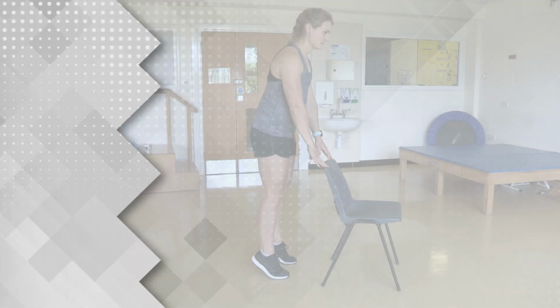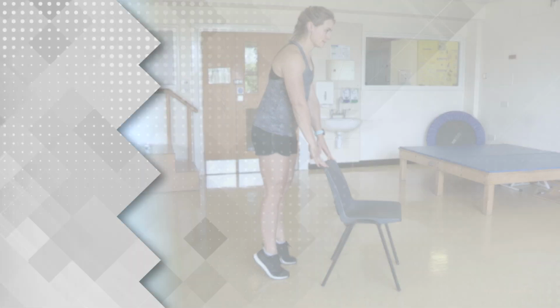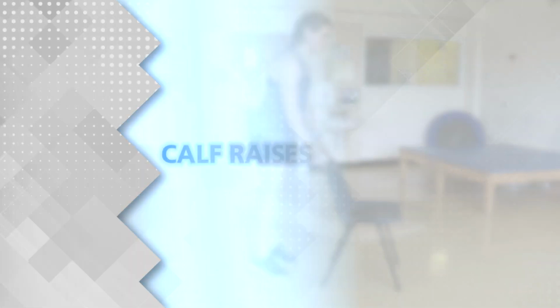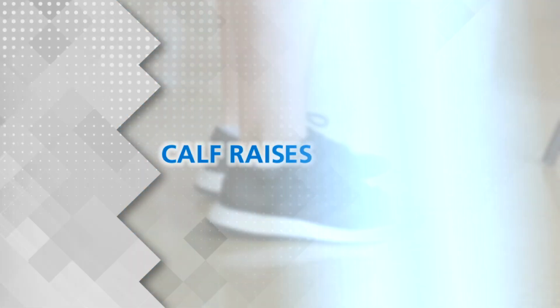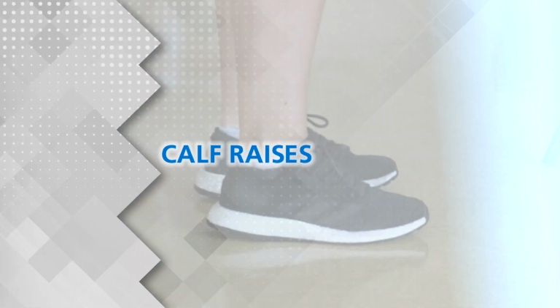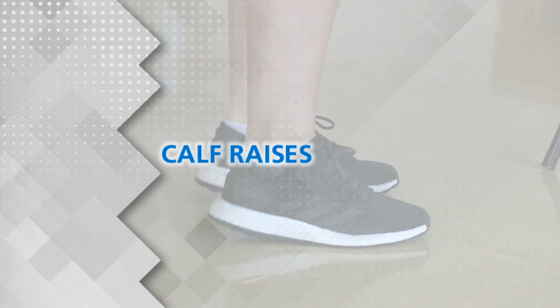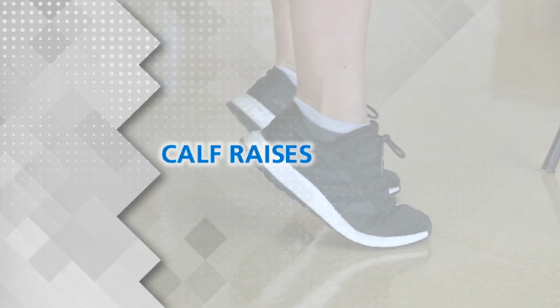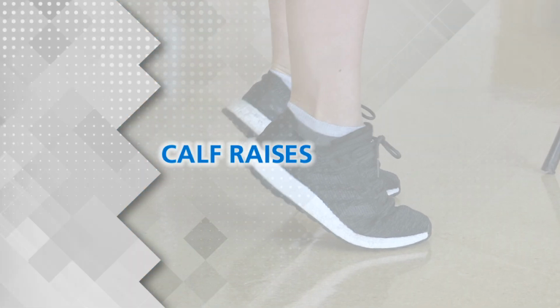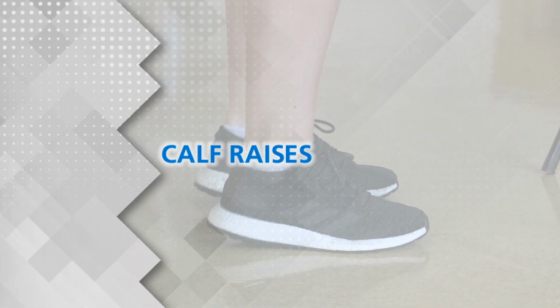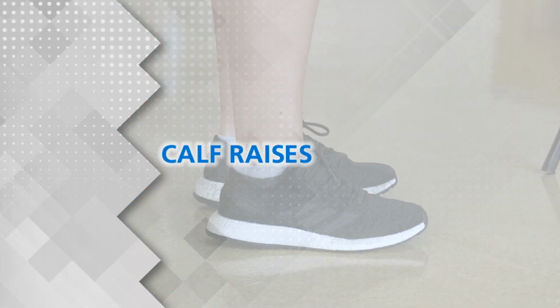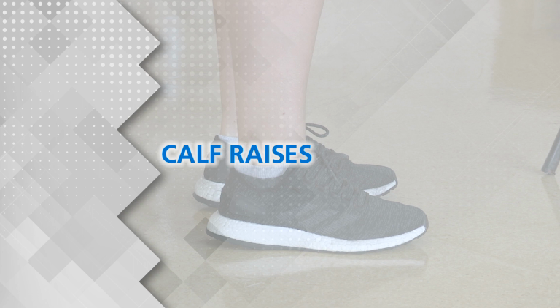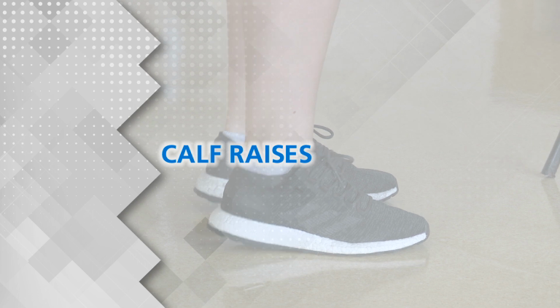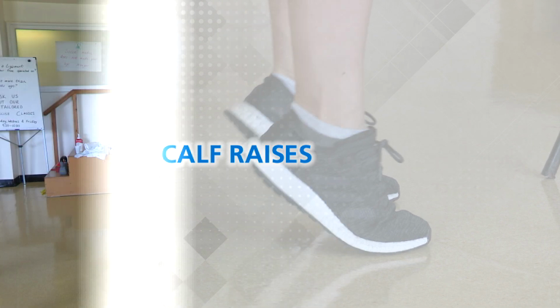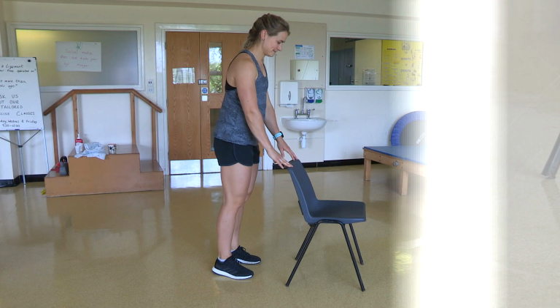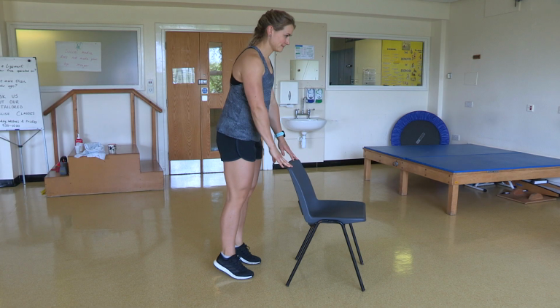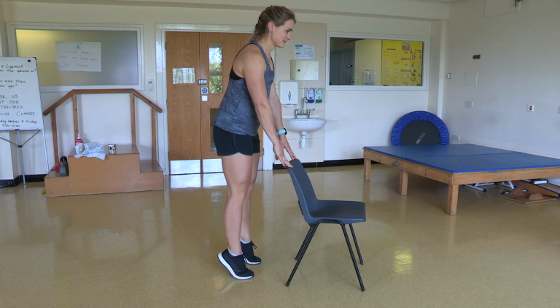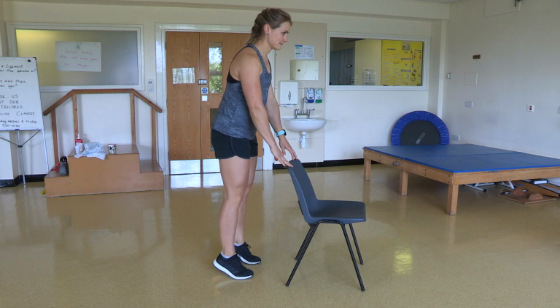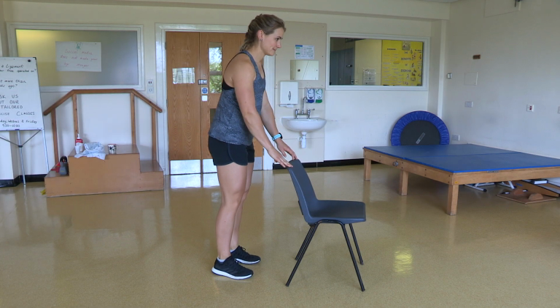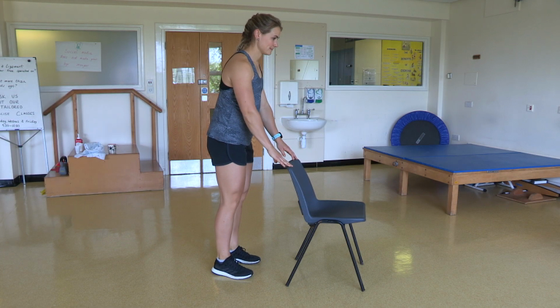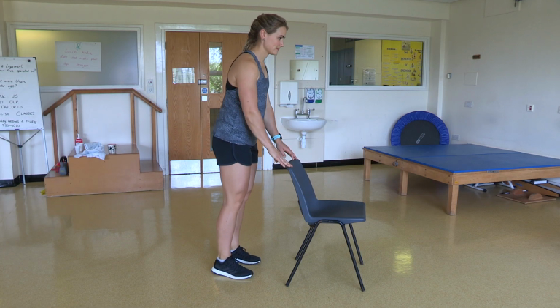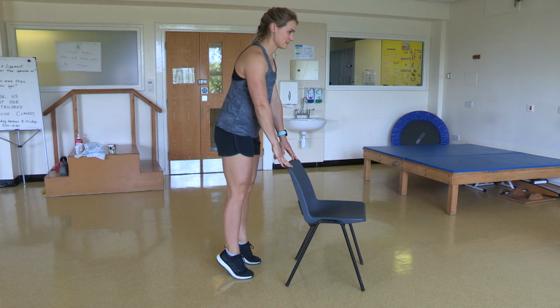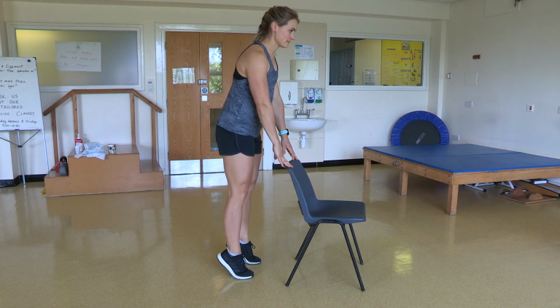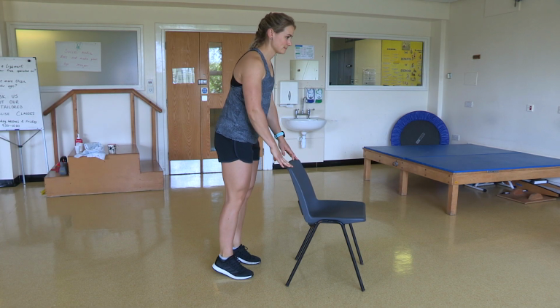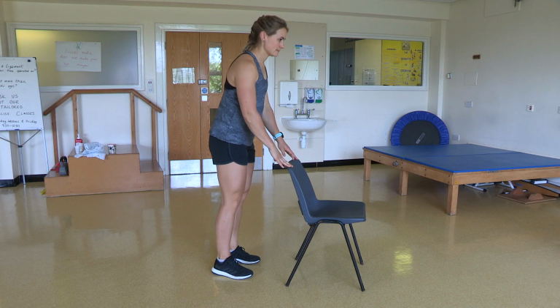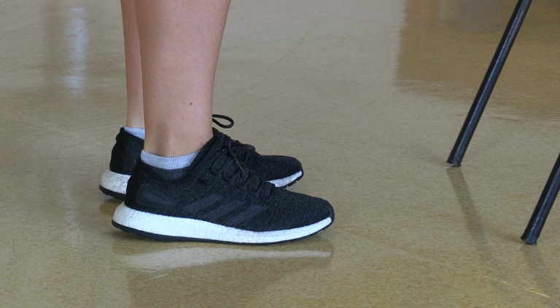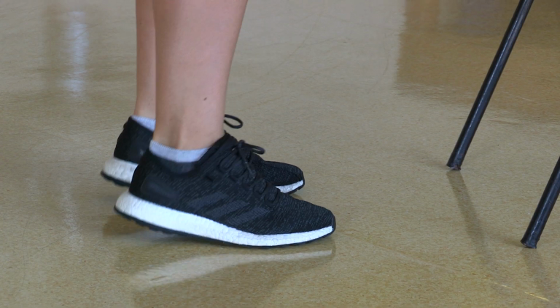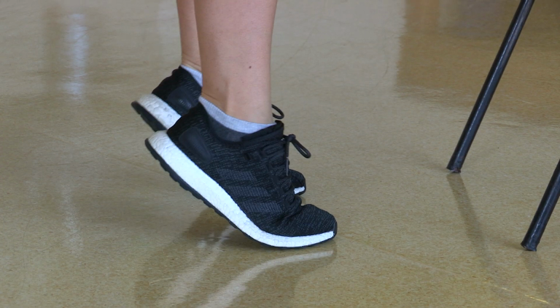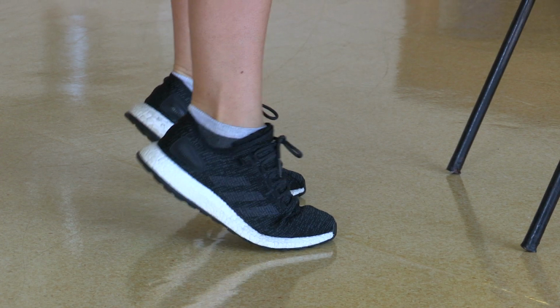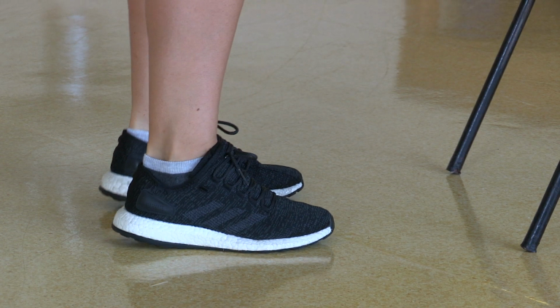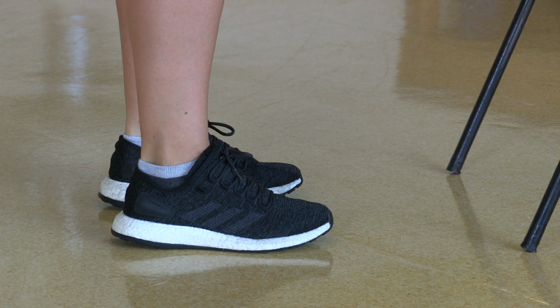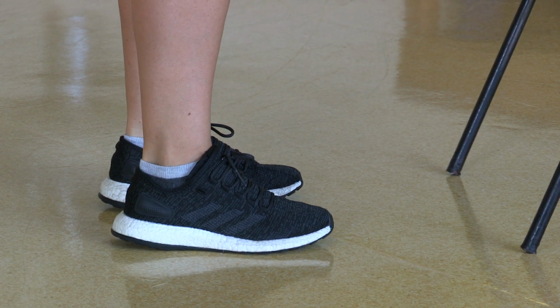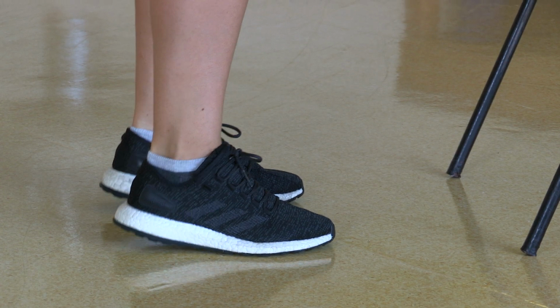Calf Raises. In standing, hold onto something if required. Slowly raise onto your tiptoes and lower yourself back down.